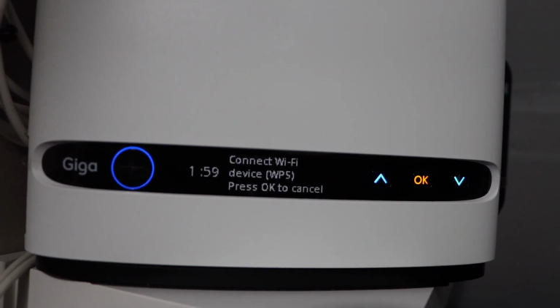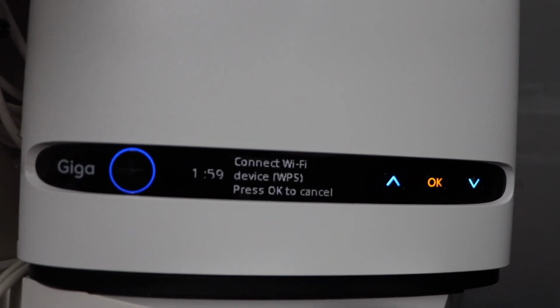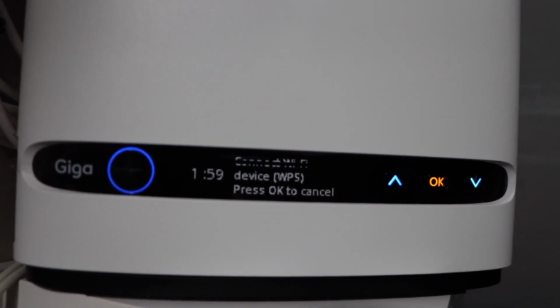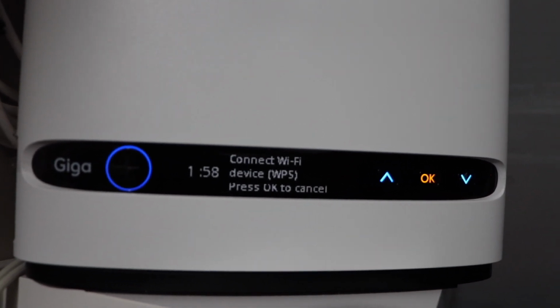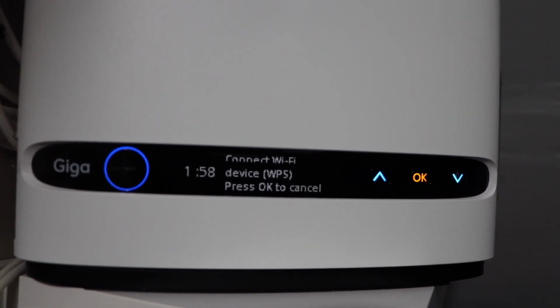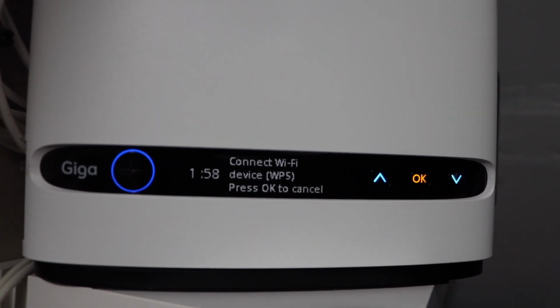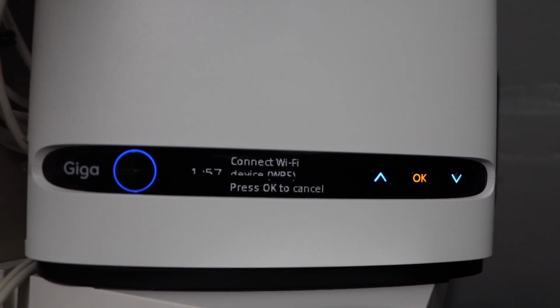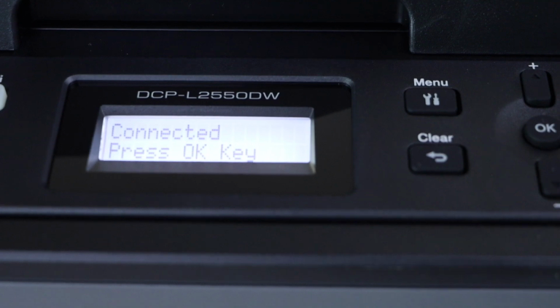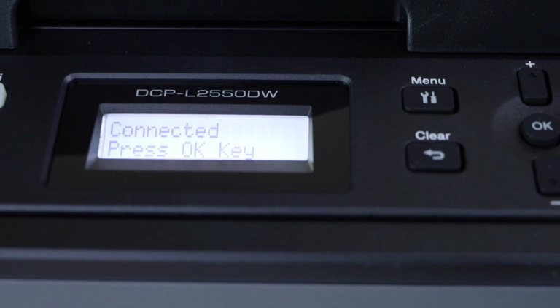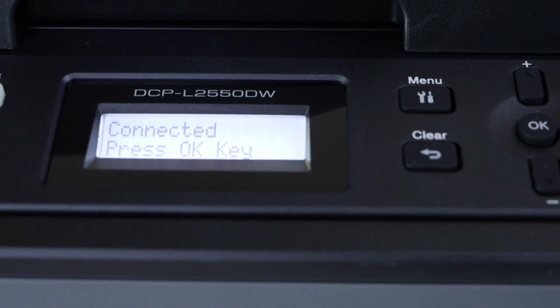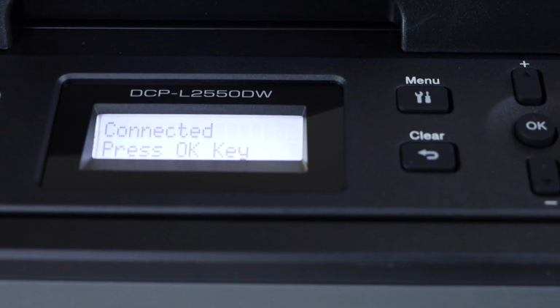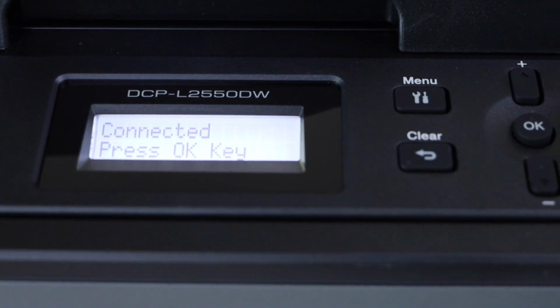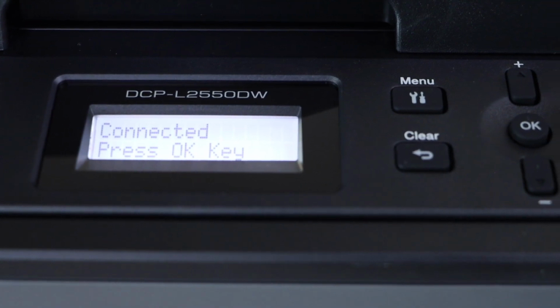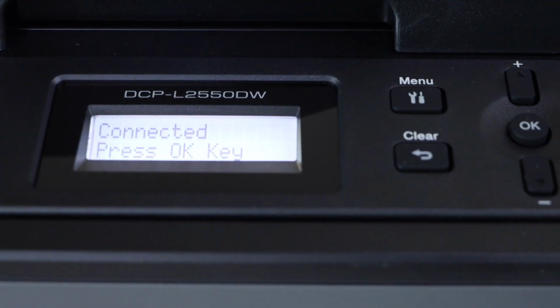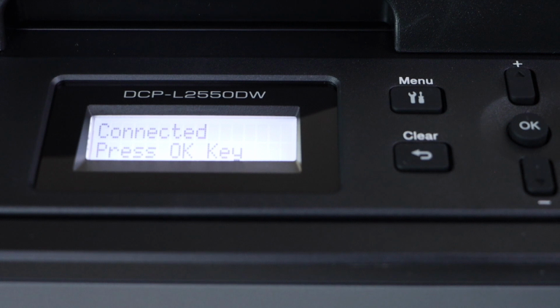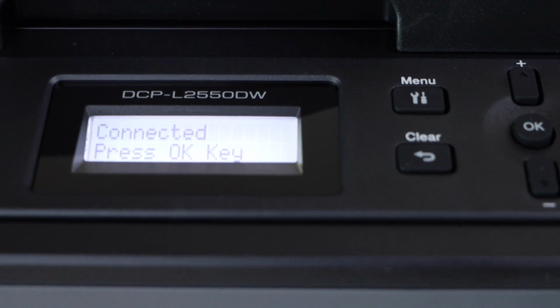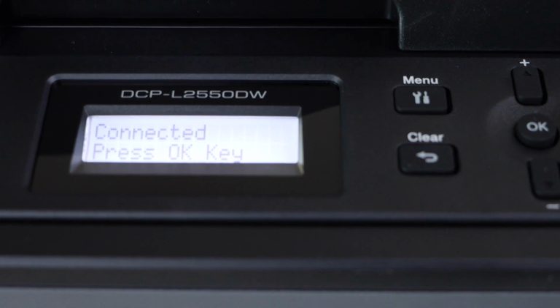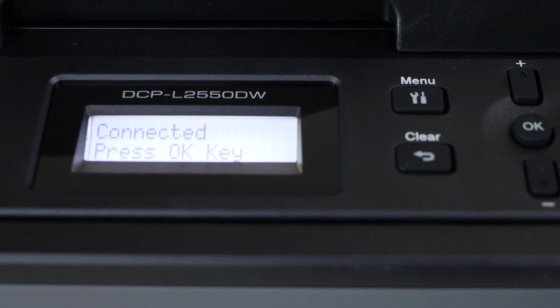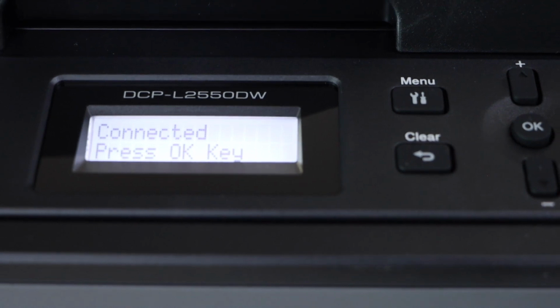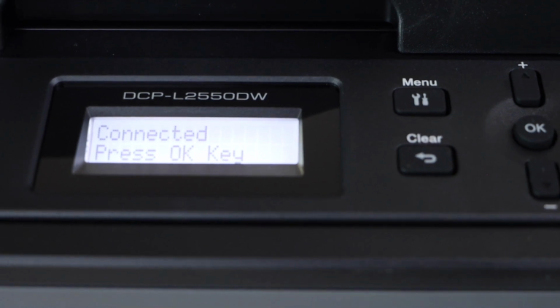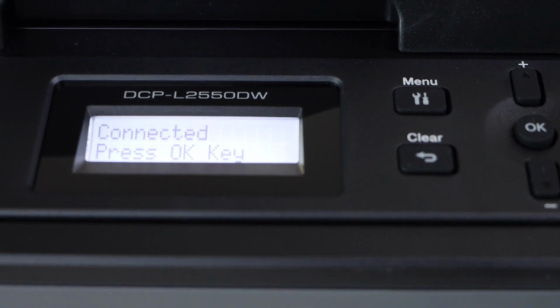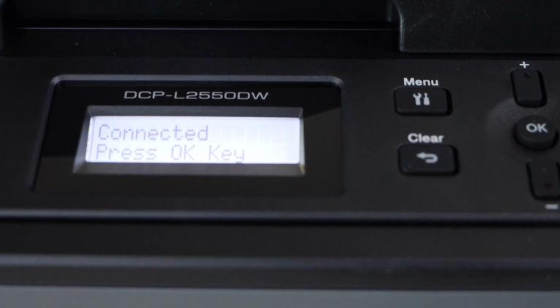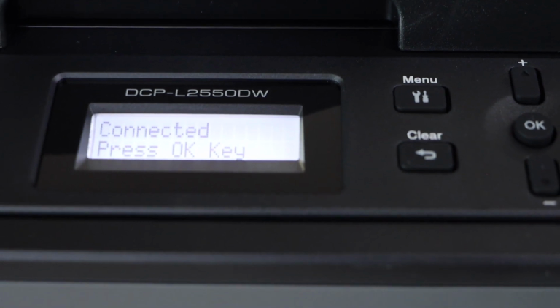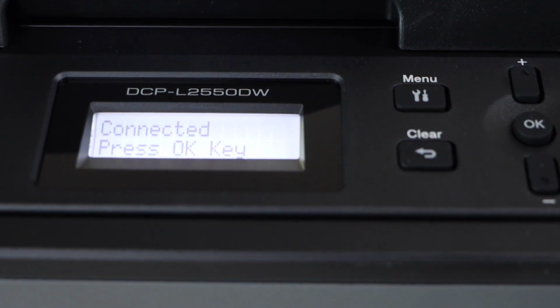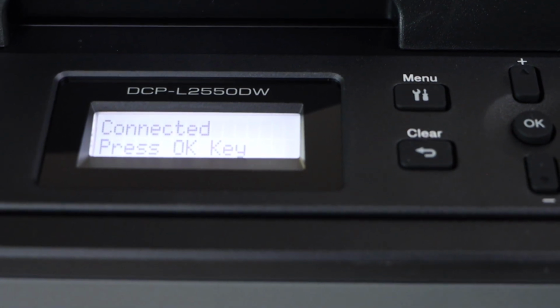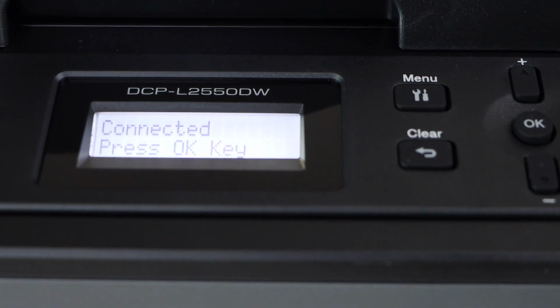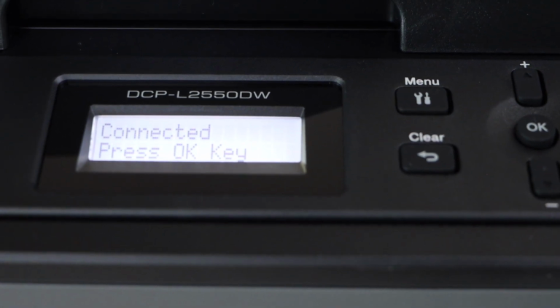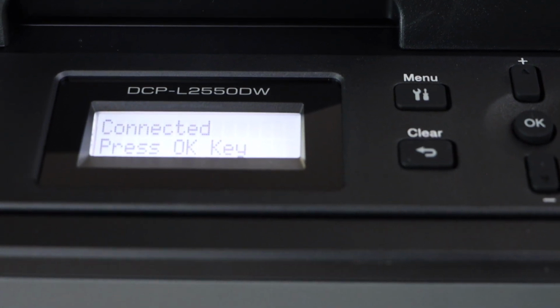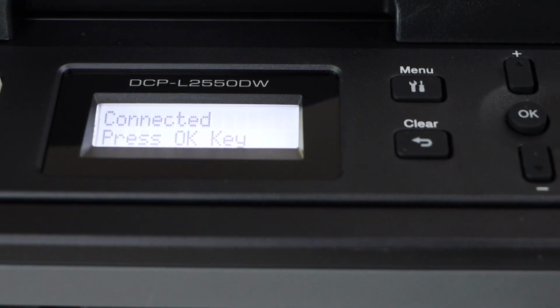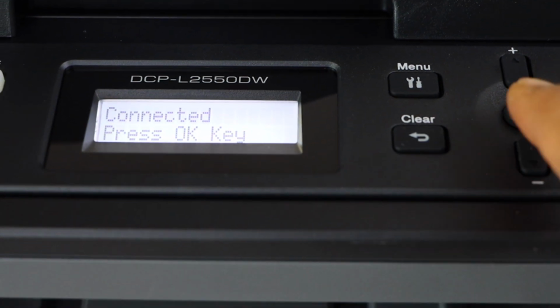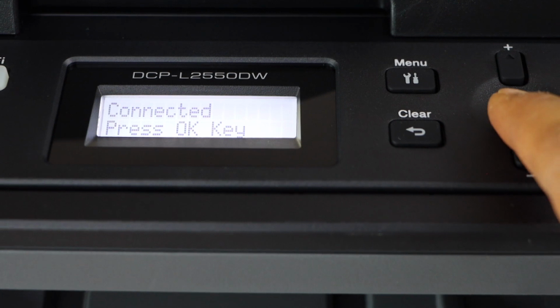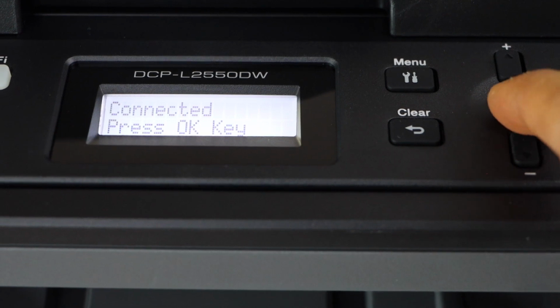It gives 2 minutes for the connection to setup. Instantly the printer is connected with the wifi network — it may take up to 2 minutes but usually it takes only a few seconds. Now press the OK button.